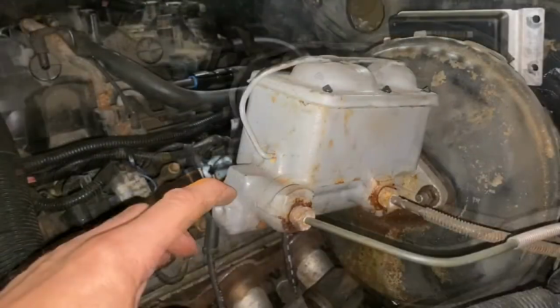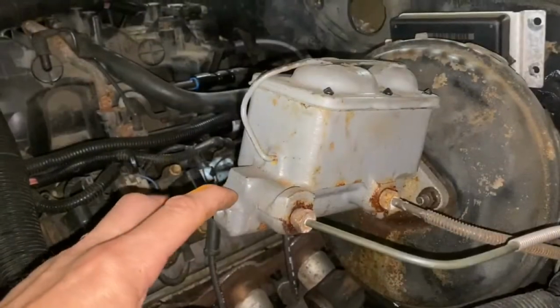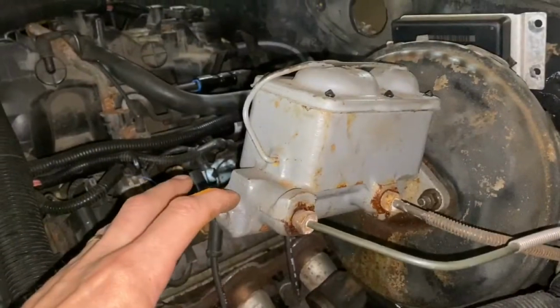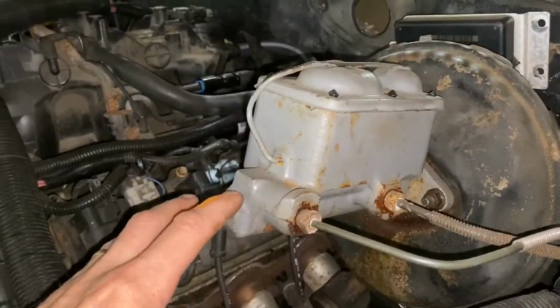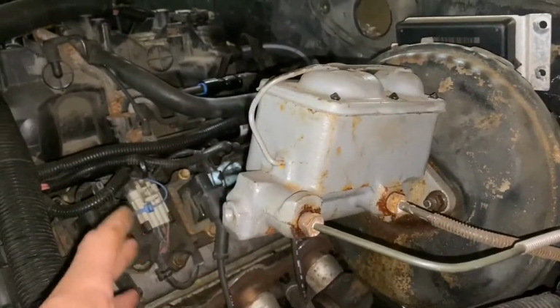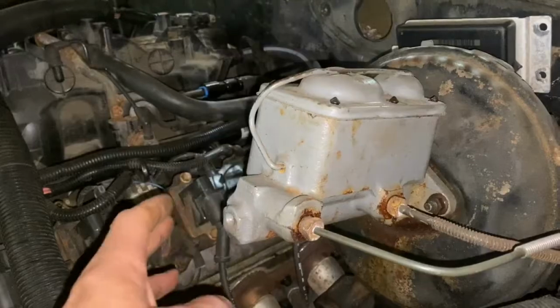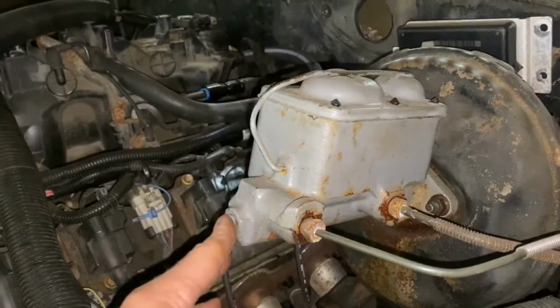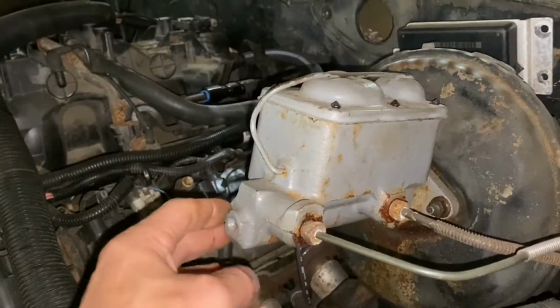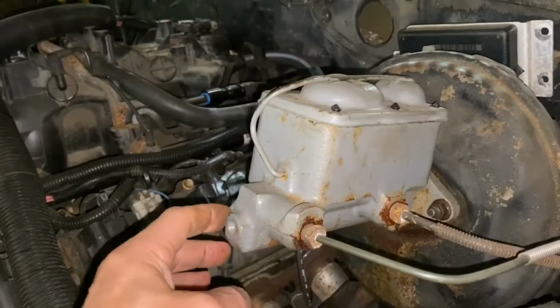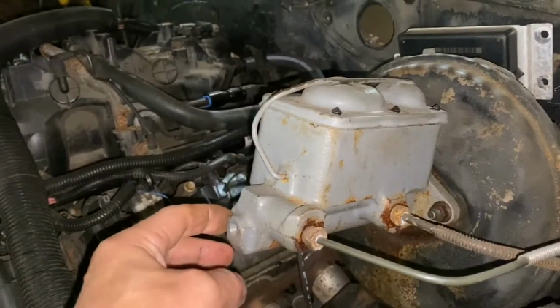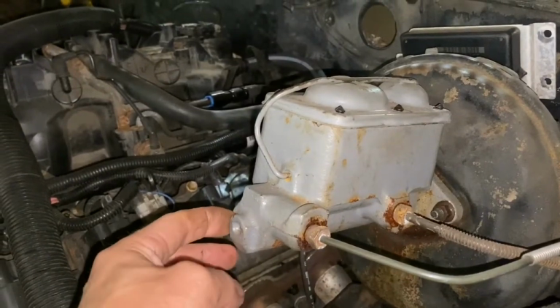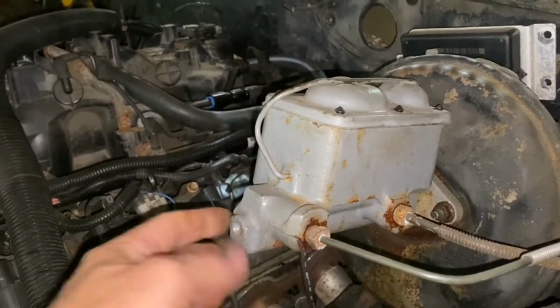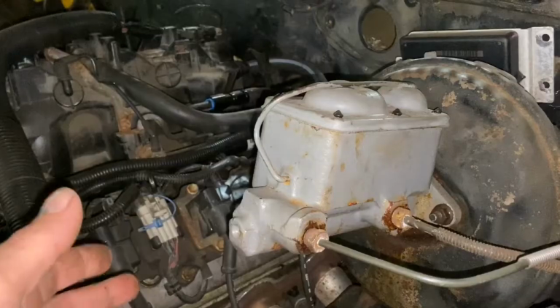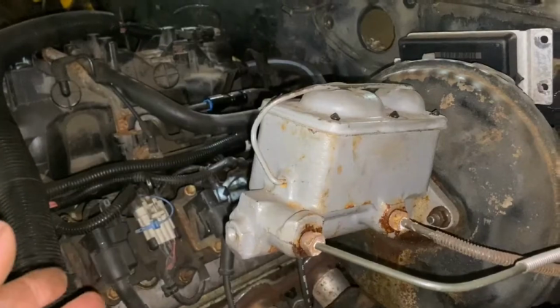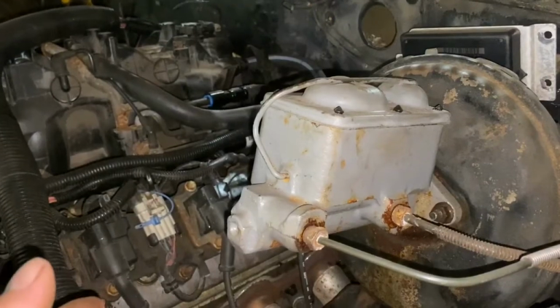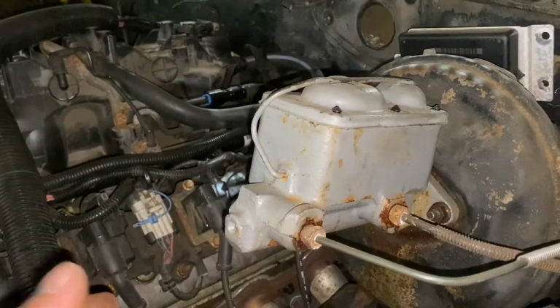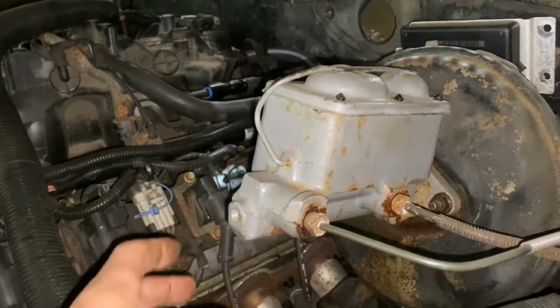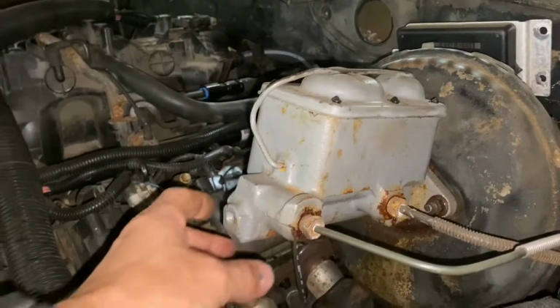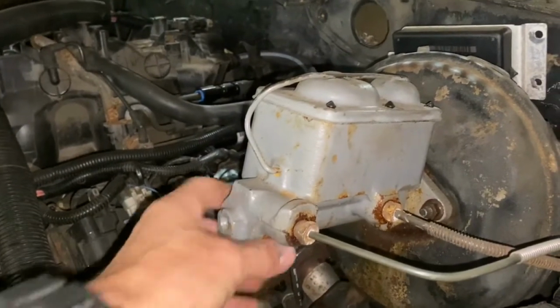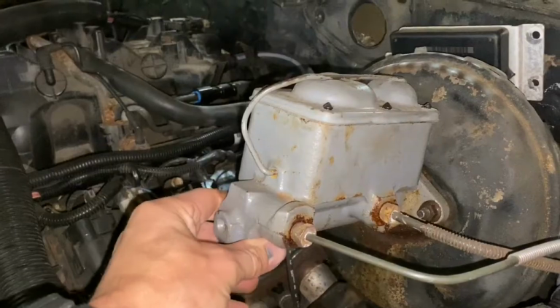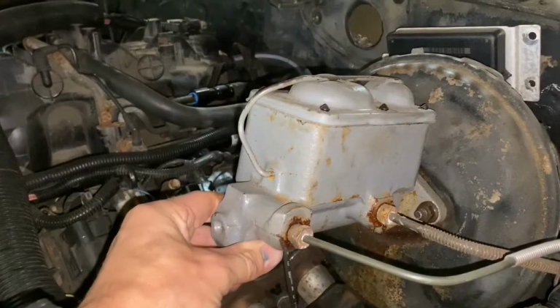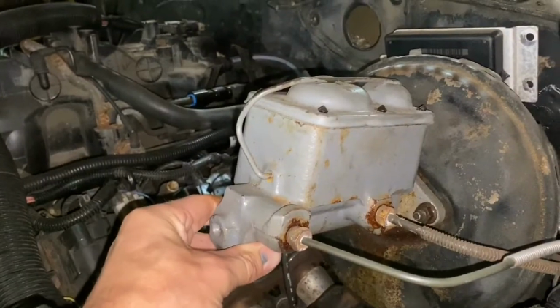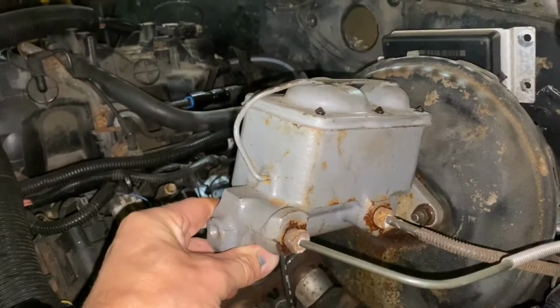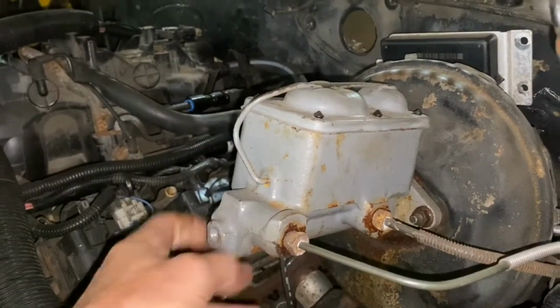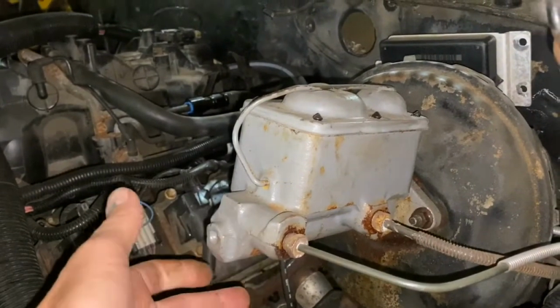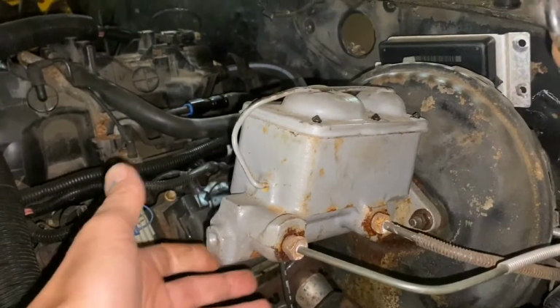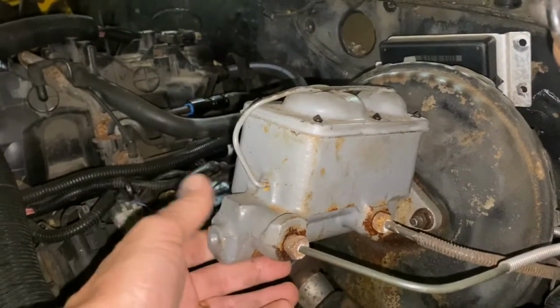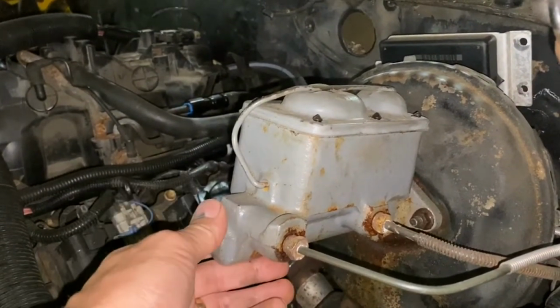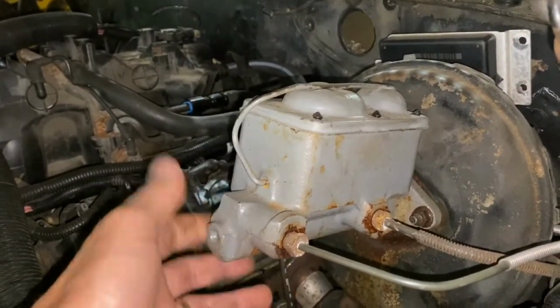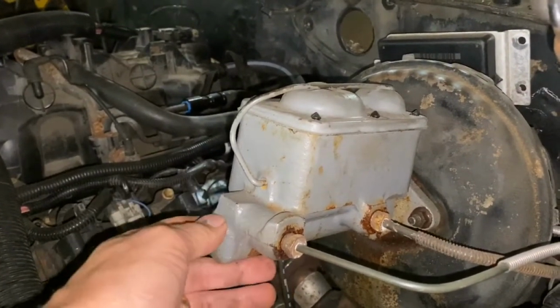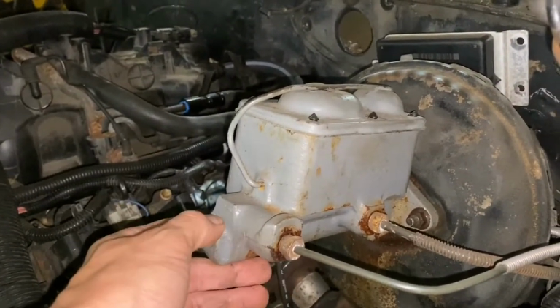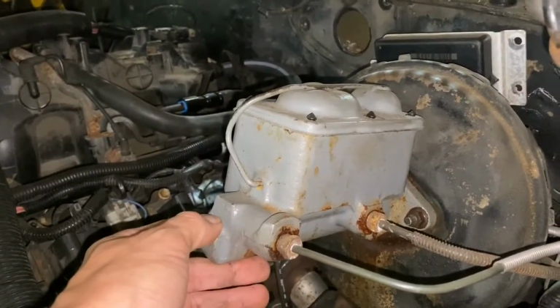If you get a master cylinder with a bore that is too small for your application, you might have too much pedal travel. And if you get one with a bore that is too big for your application, it may not have enough pedal travel and your brakes are going to feel really hard.